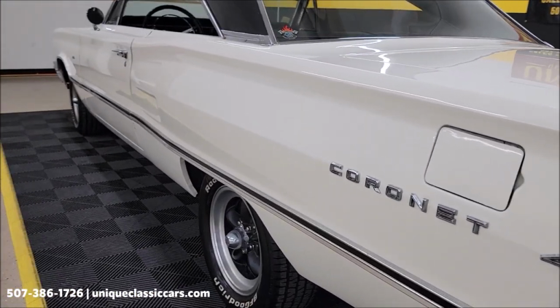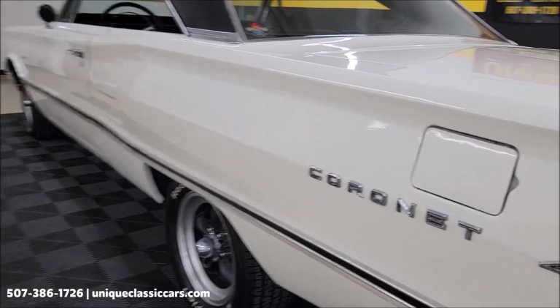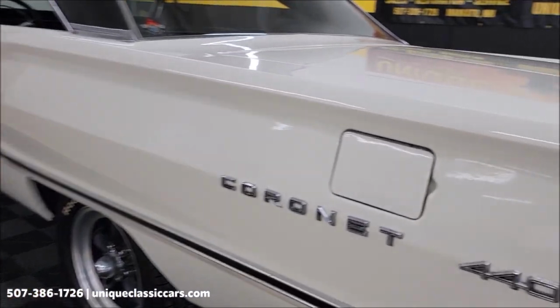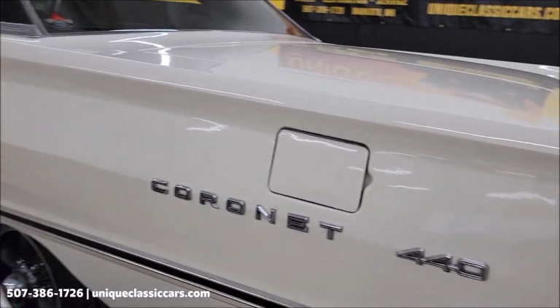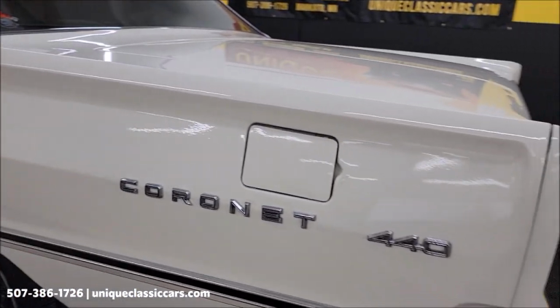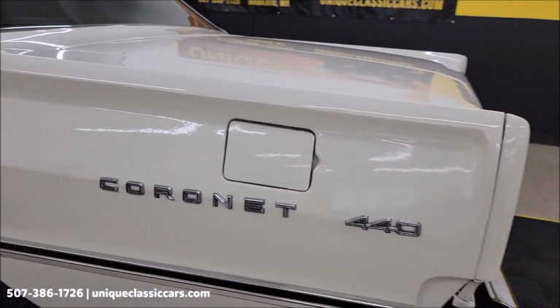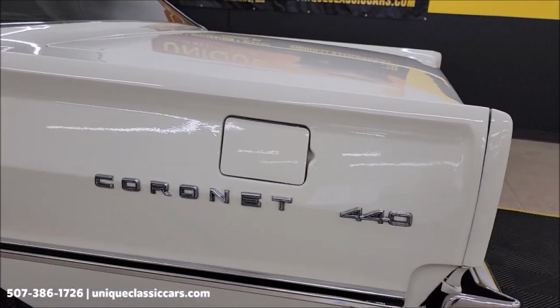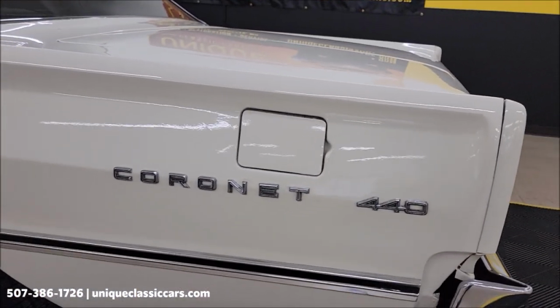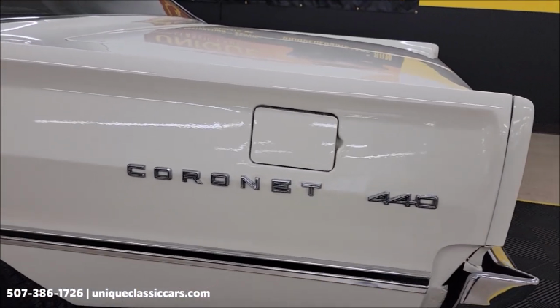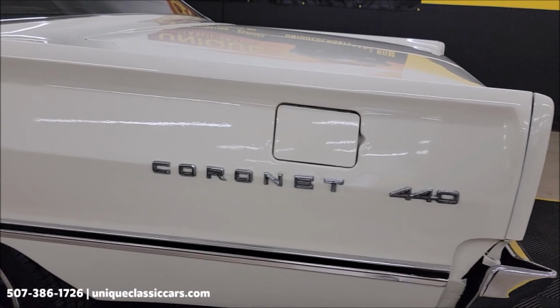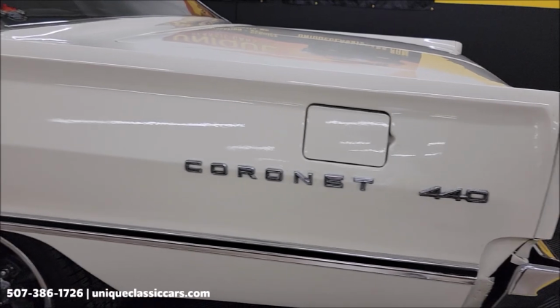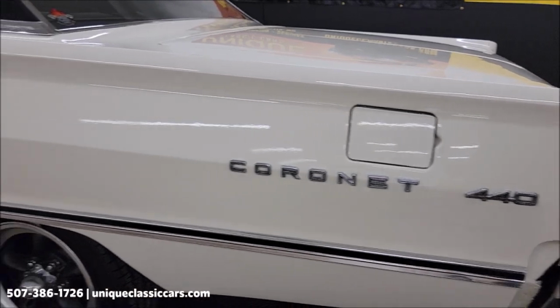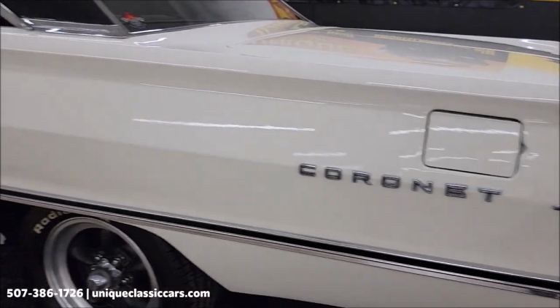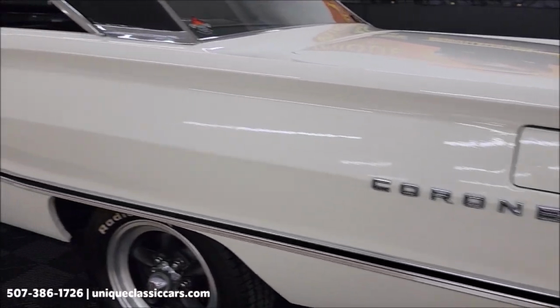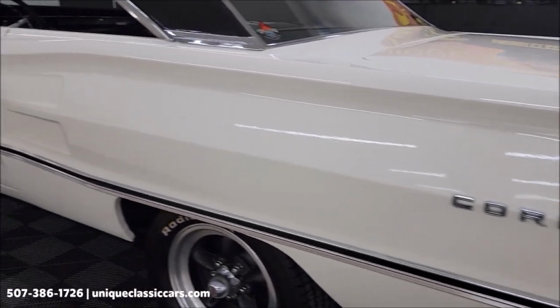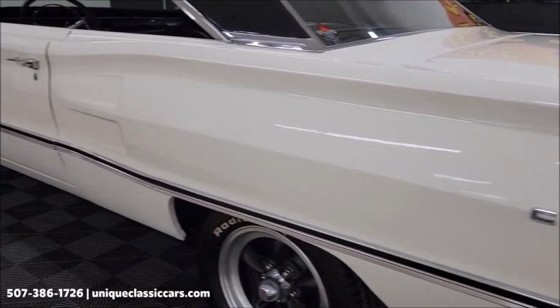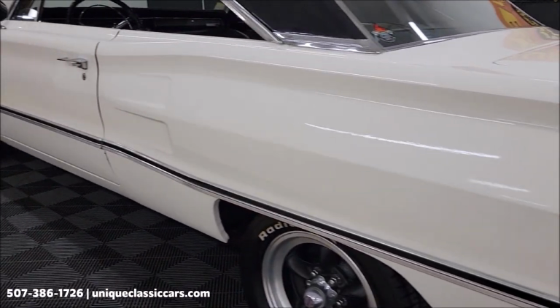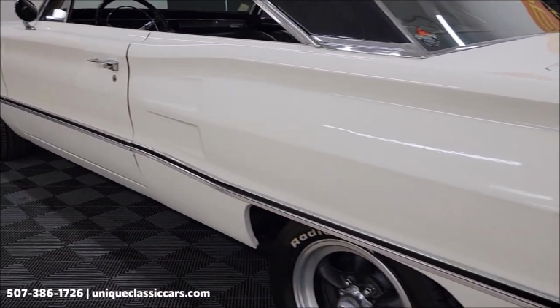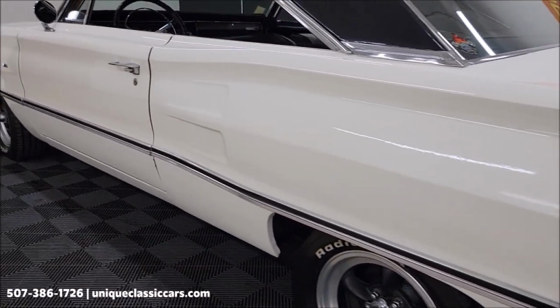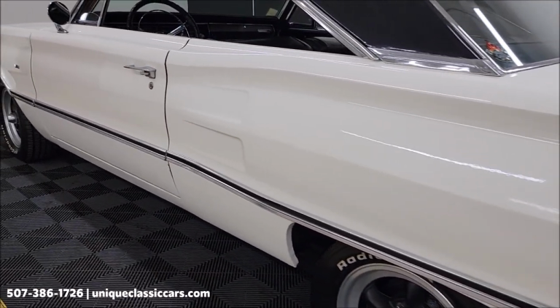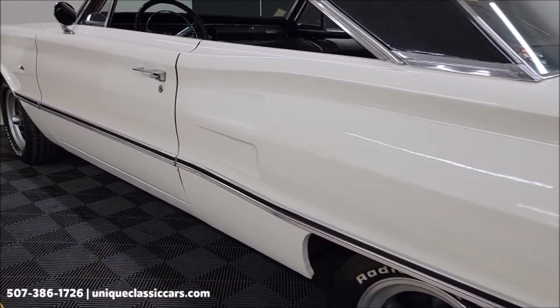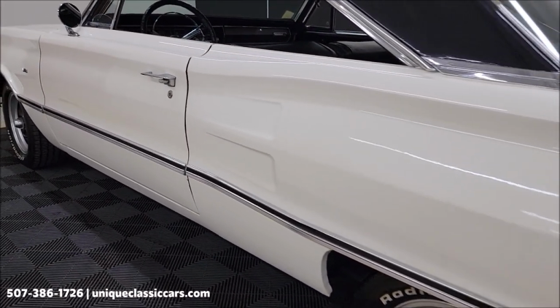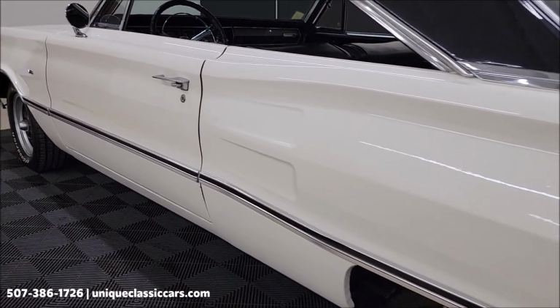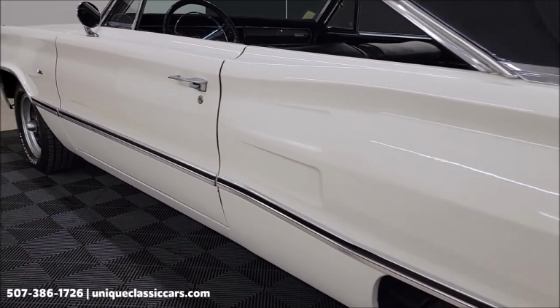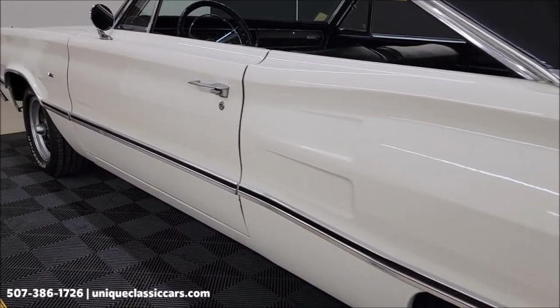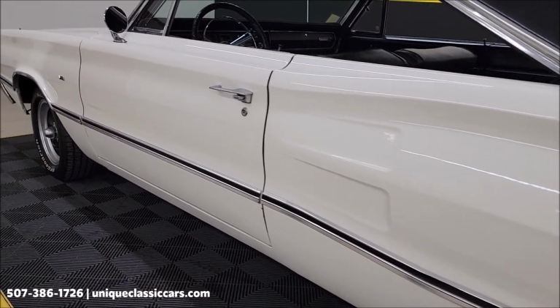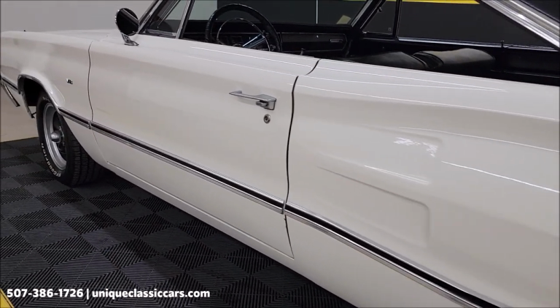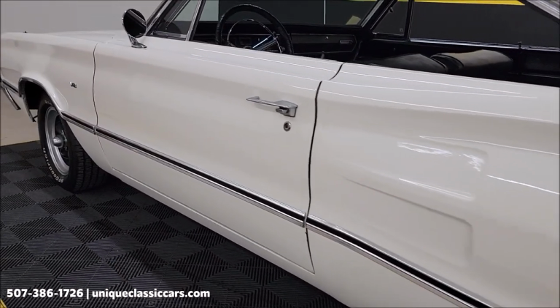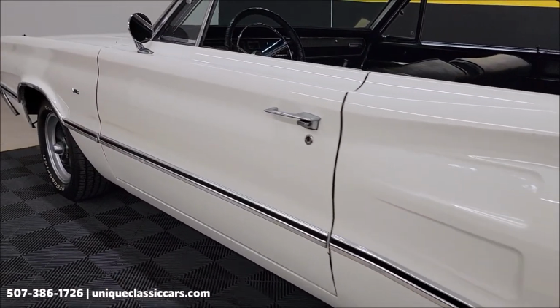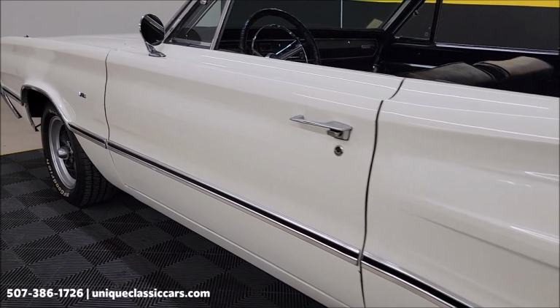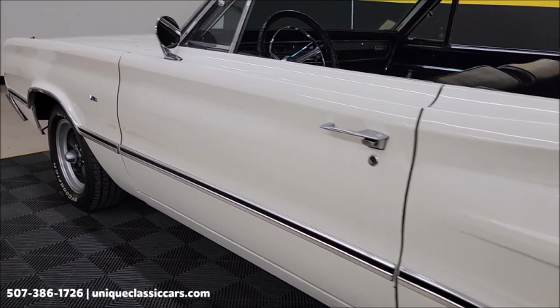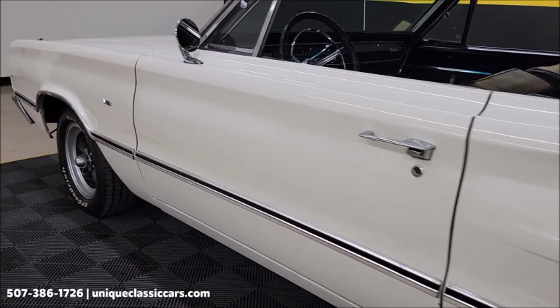Of course, the '440' is a model, not an engine size. The model is 318 V8 underneath the hood.